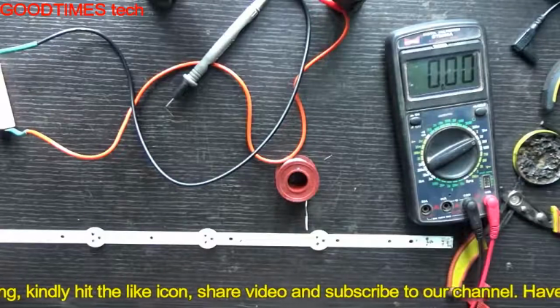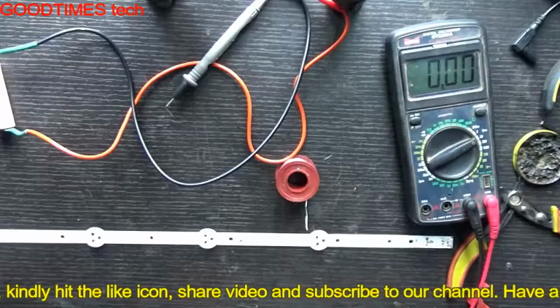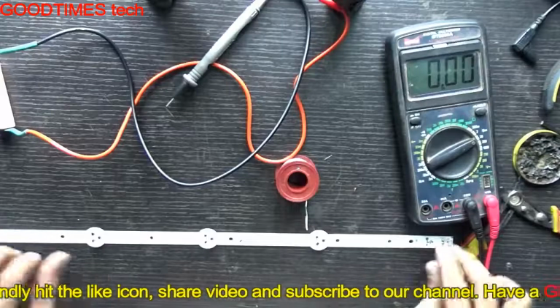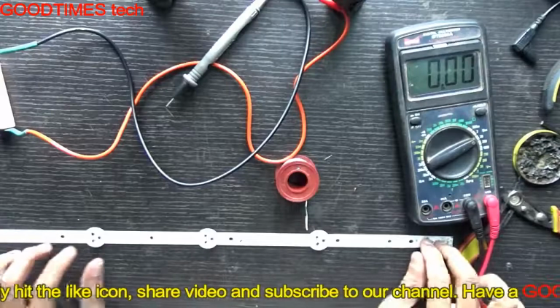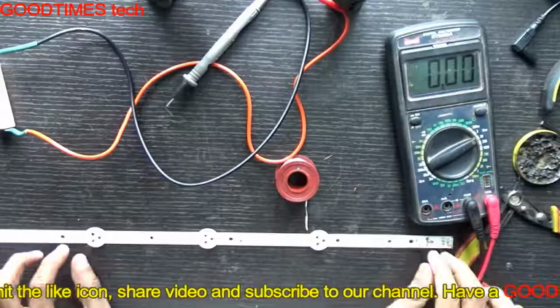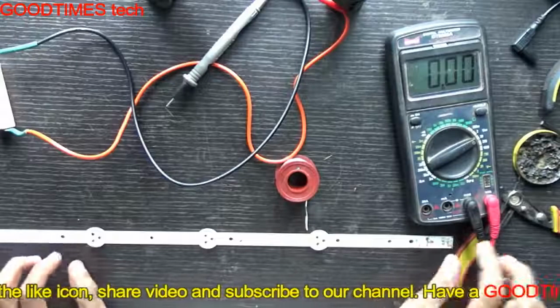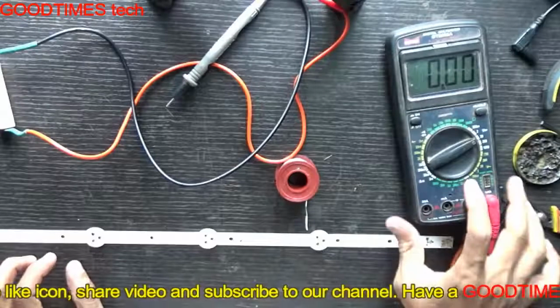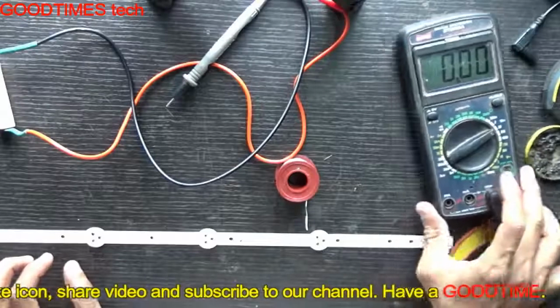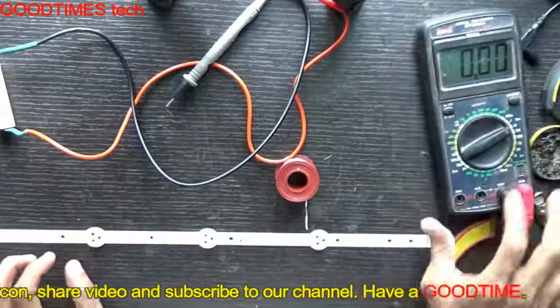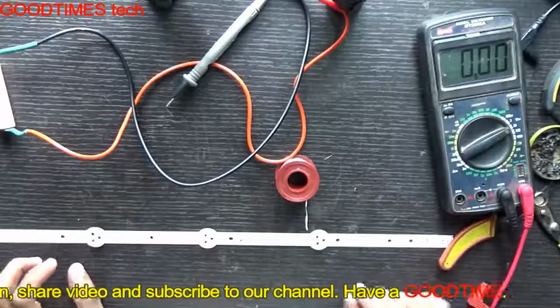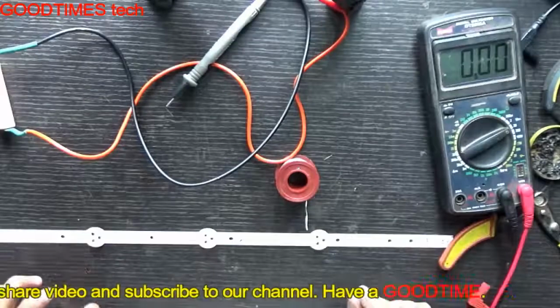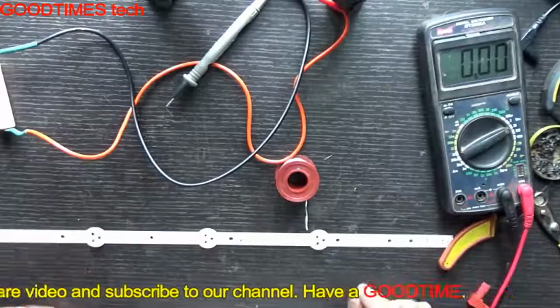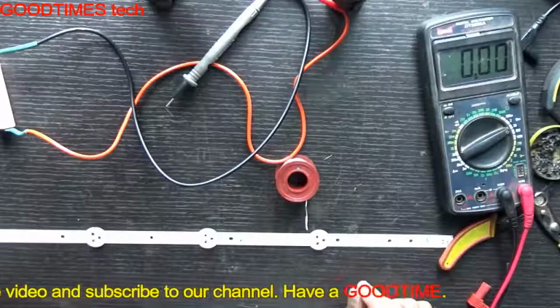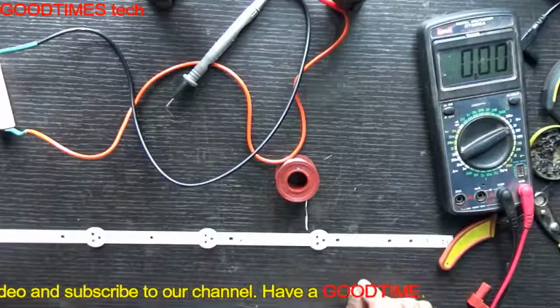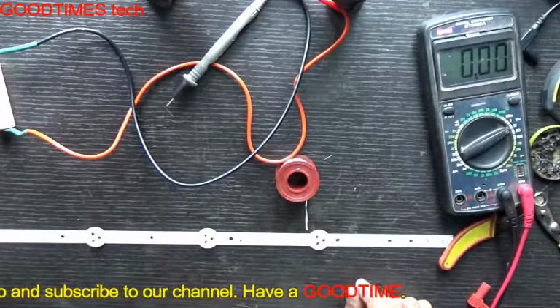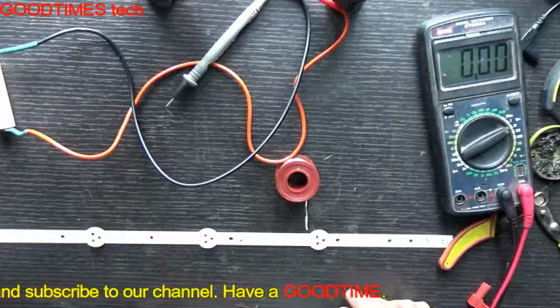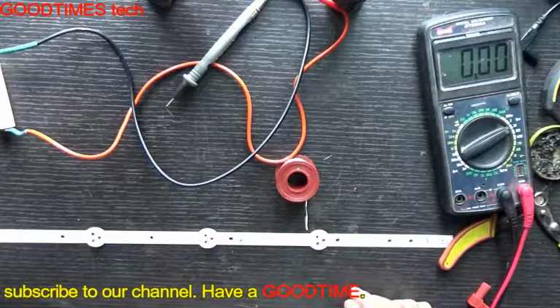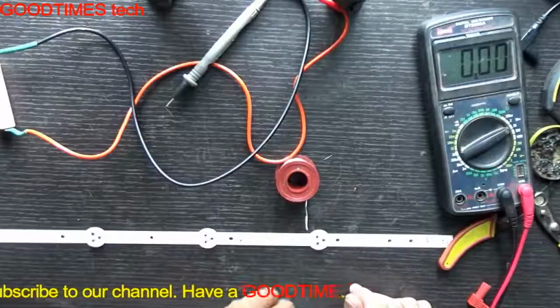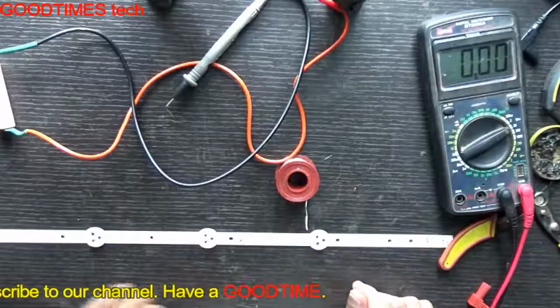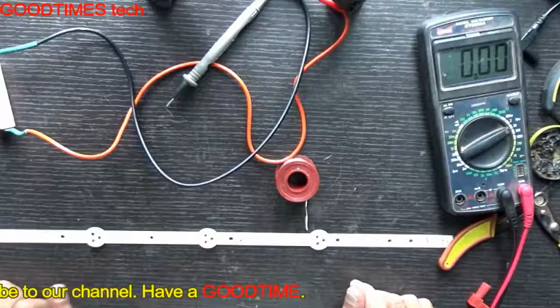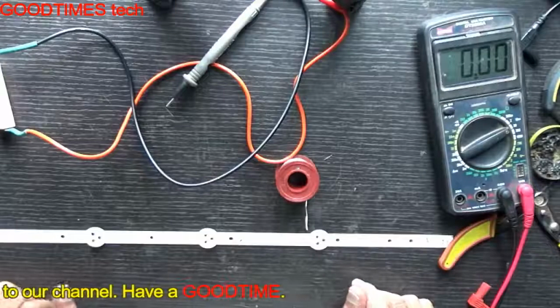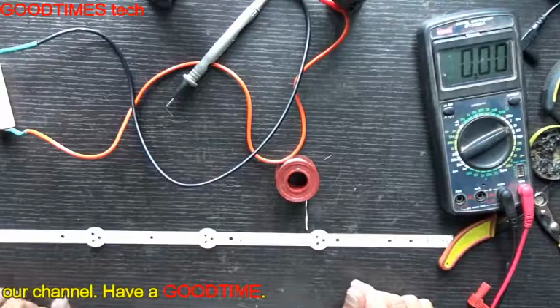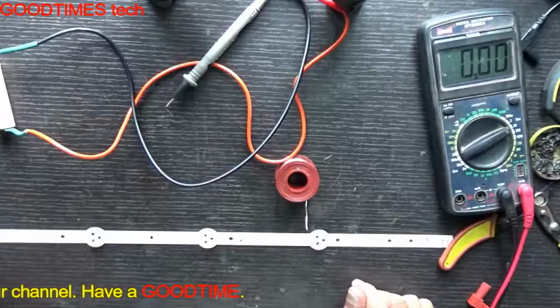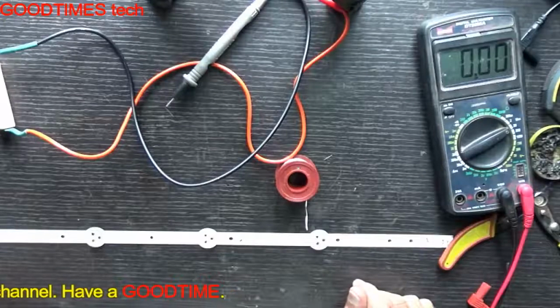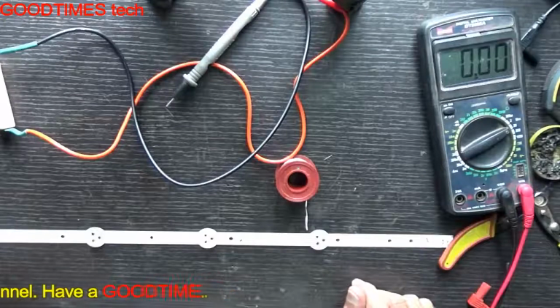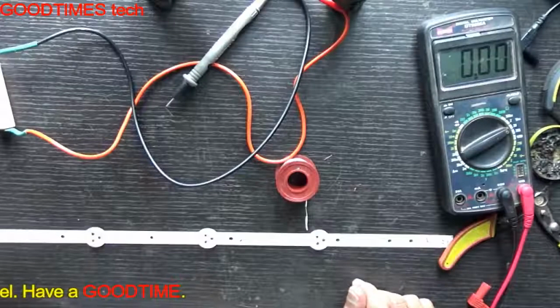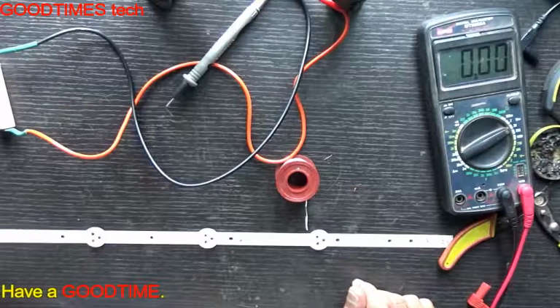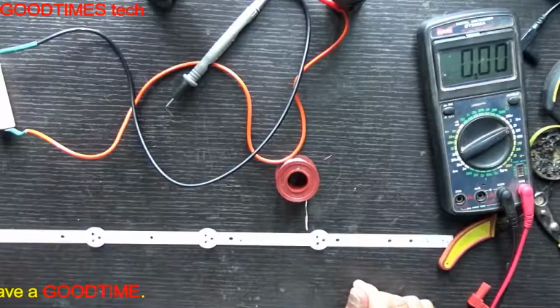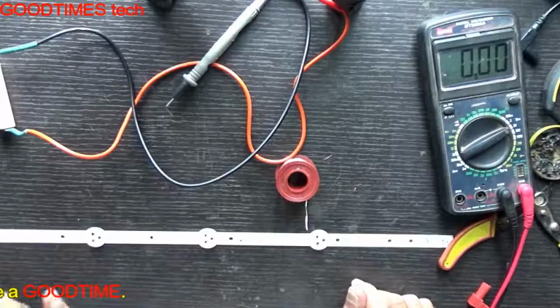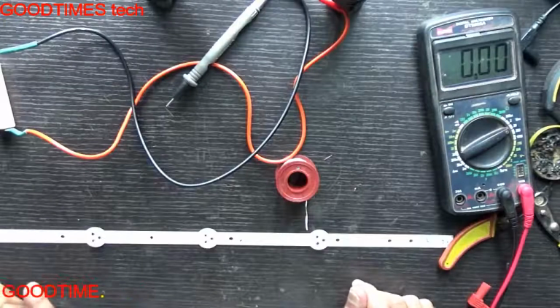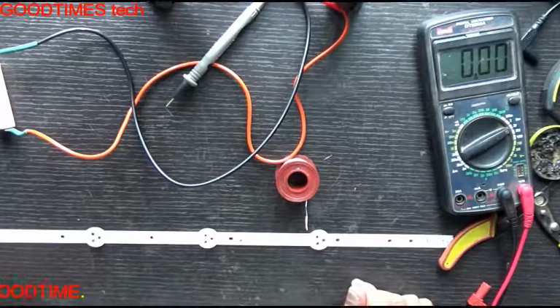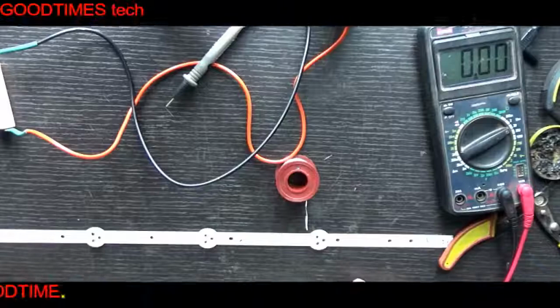Hope this video is helpful for you. If this video has helped you, kindly hit the like icon, share the video, and subscribe to our channel if you have not yet subscribed. Thank you for watching everyone, have a good time — I'll see you next time.